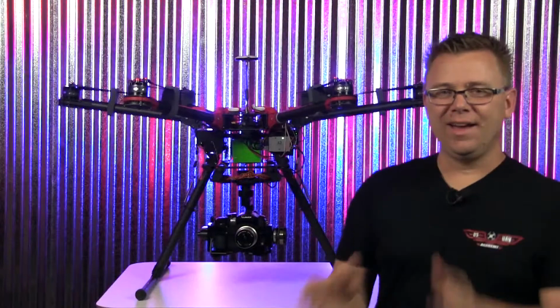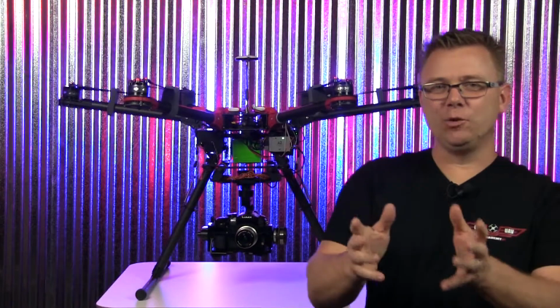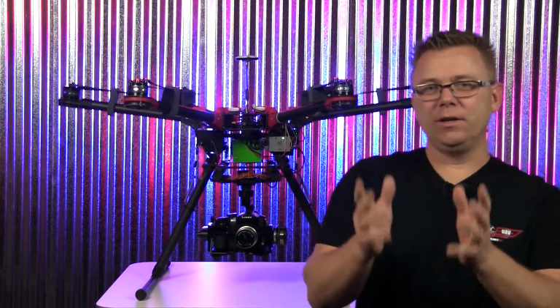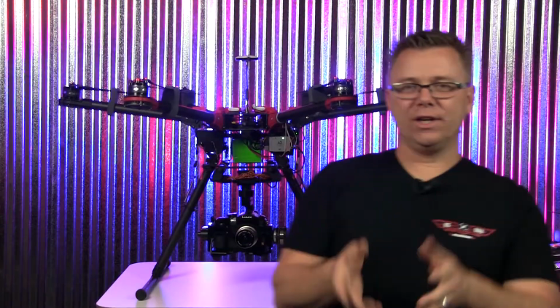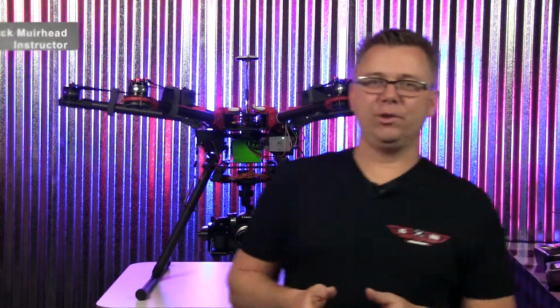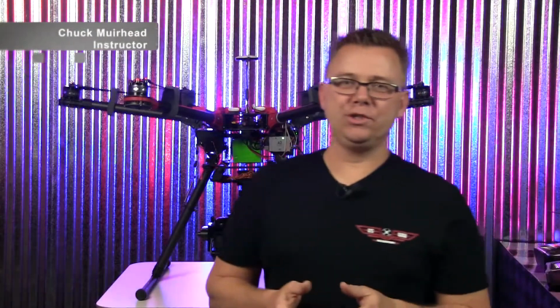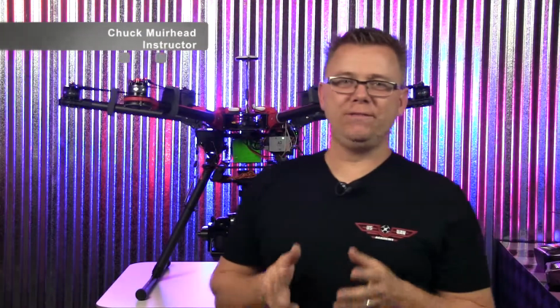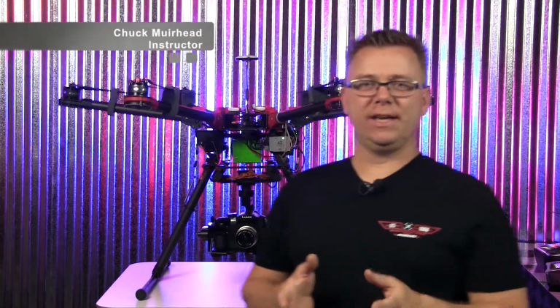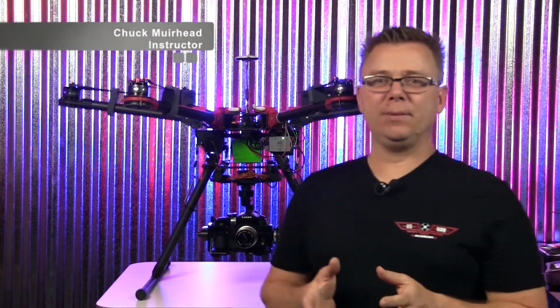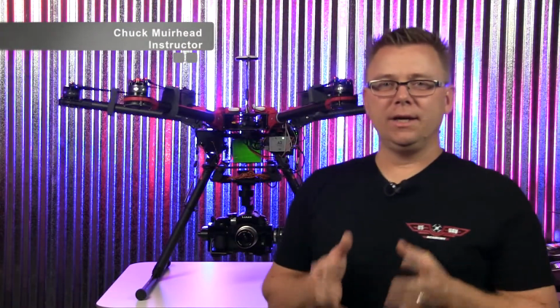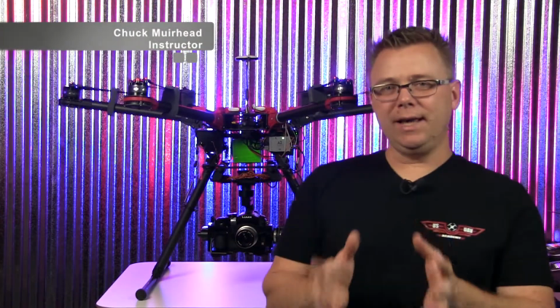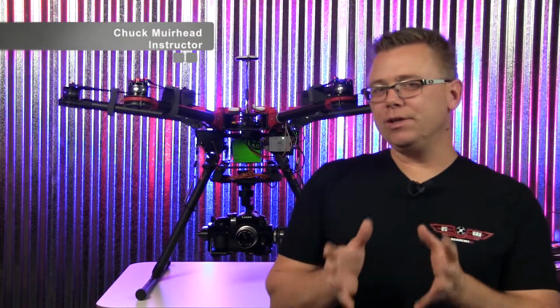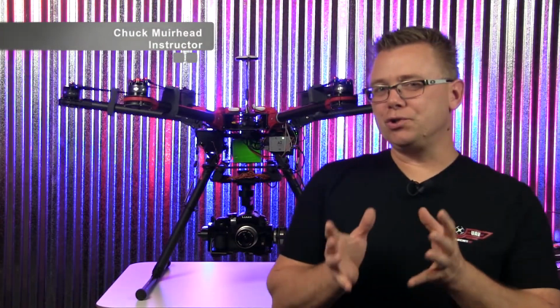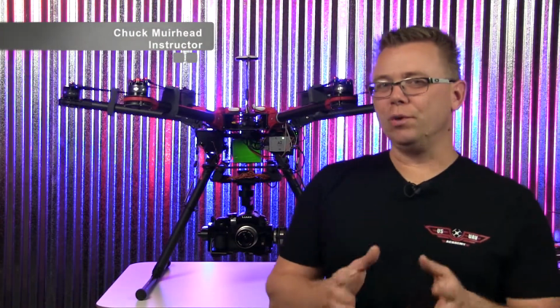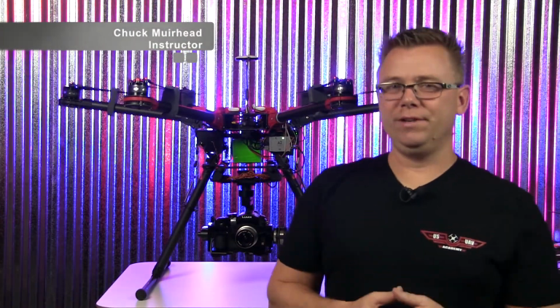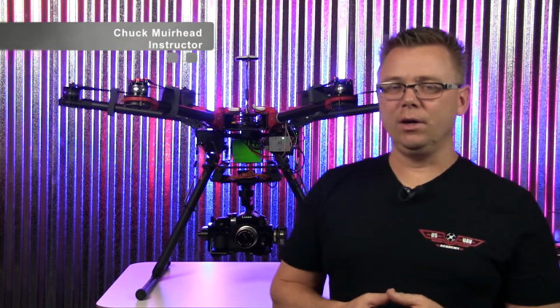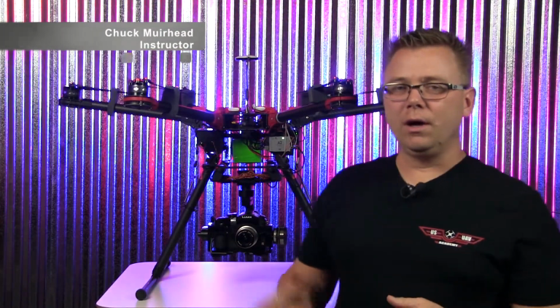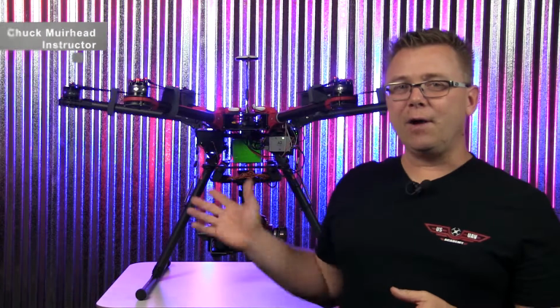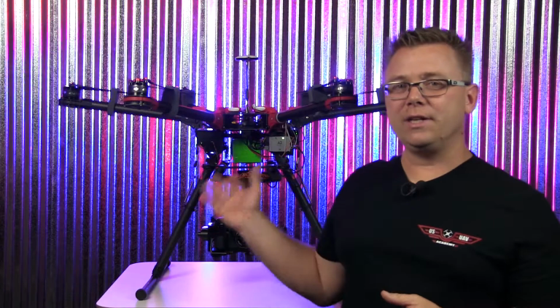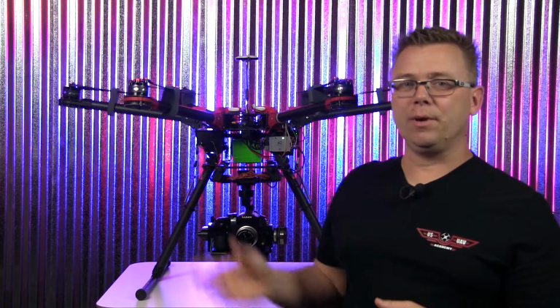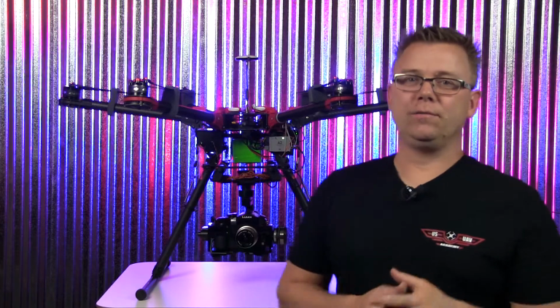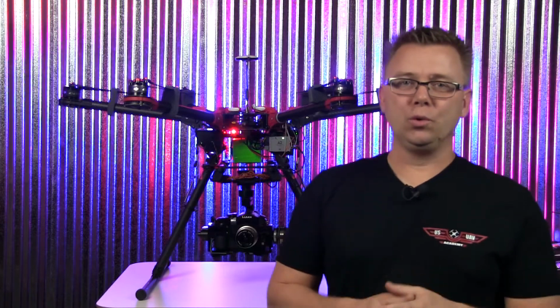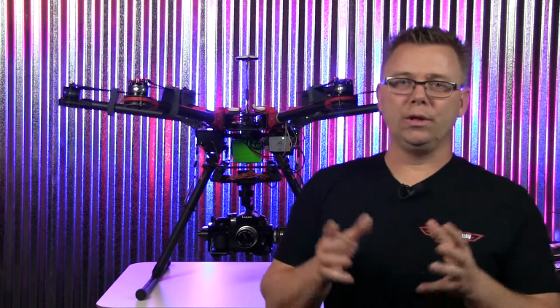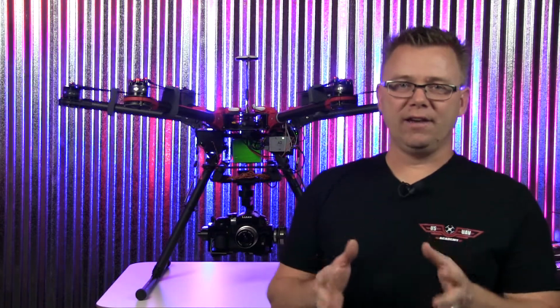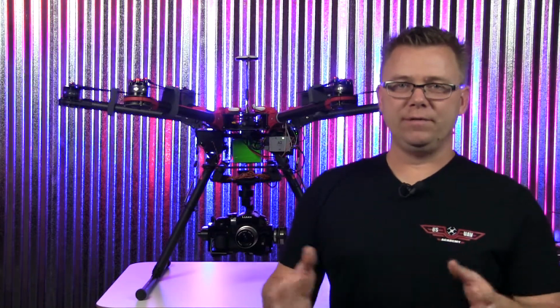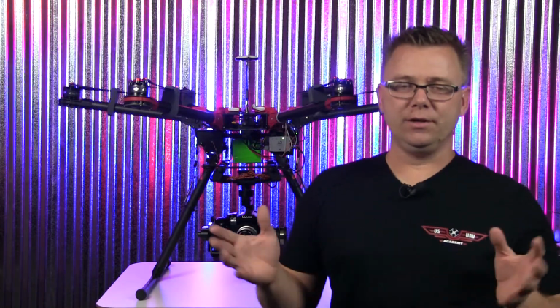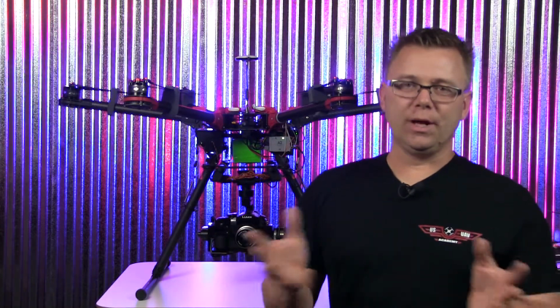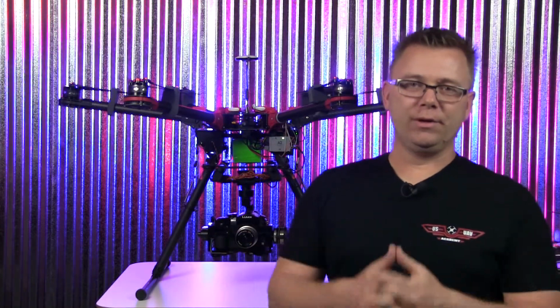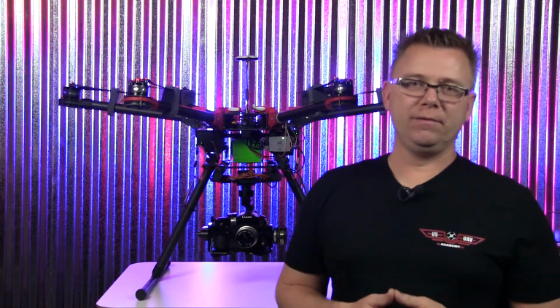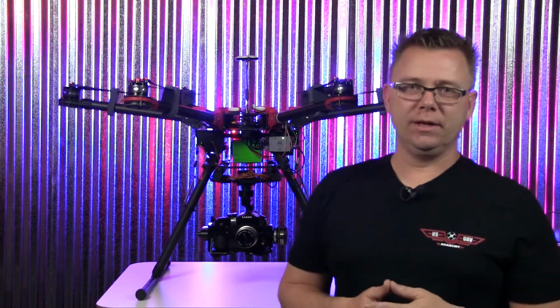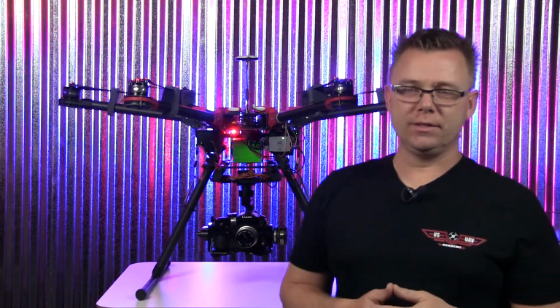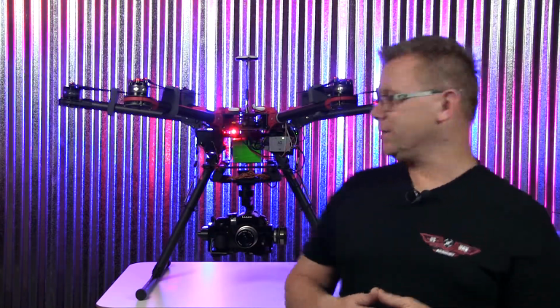Hey everyone, Chuck here with USUA V Academy. Today I want to do a short video on how we set up our dual FPV, our dual operator FPV system.